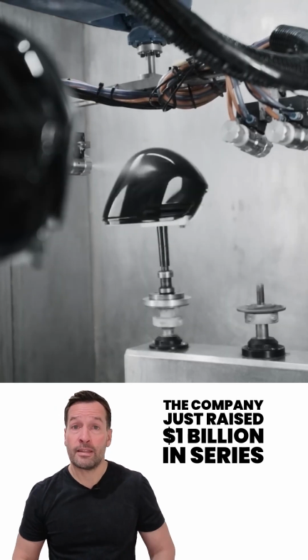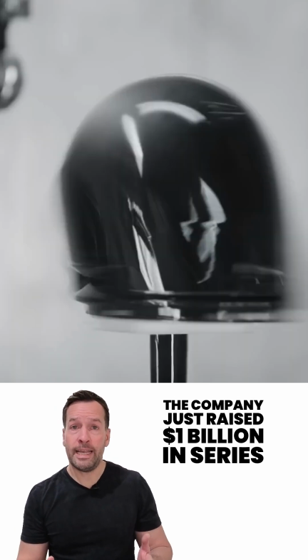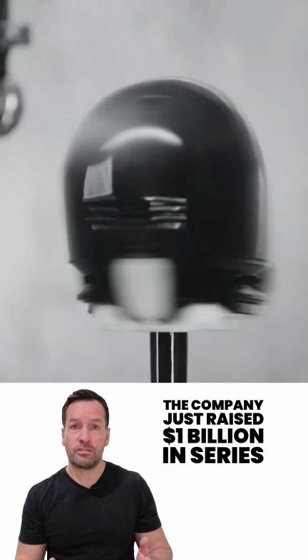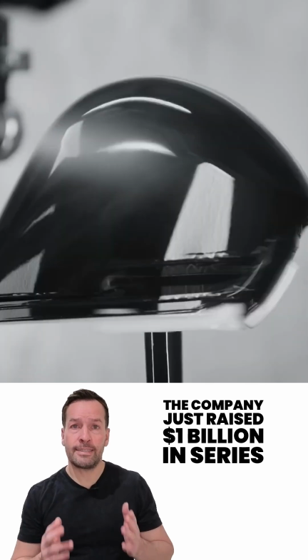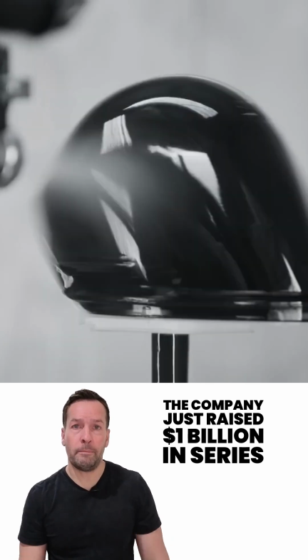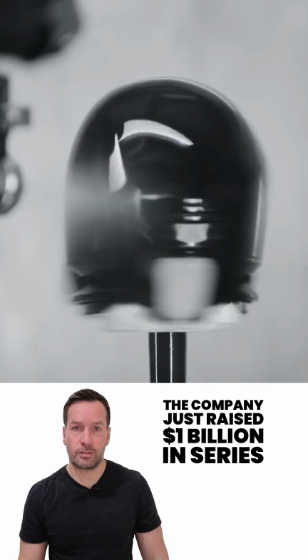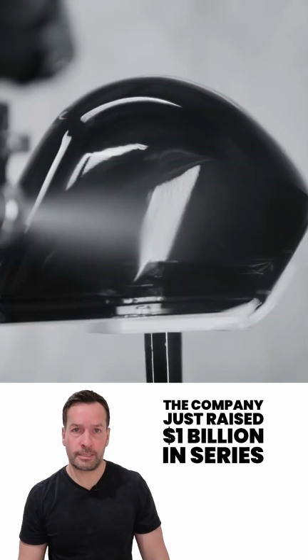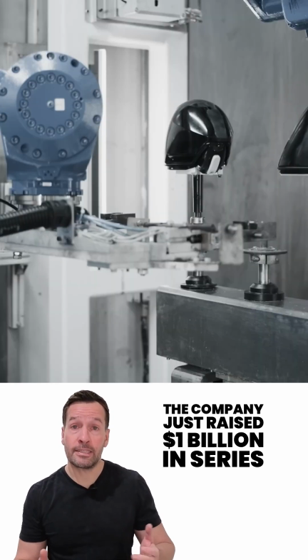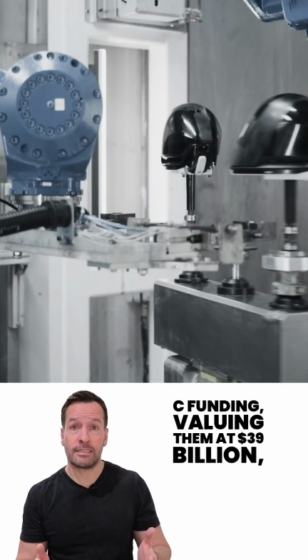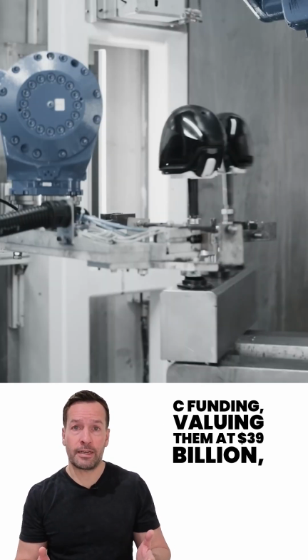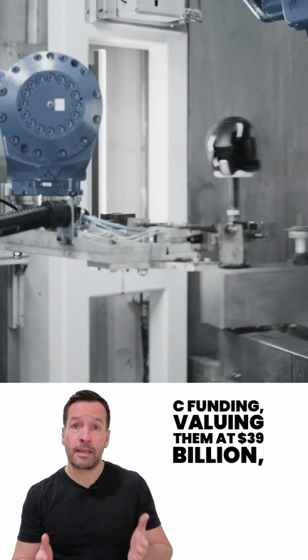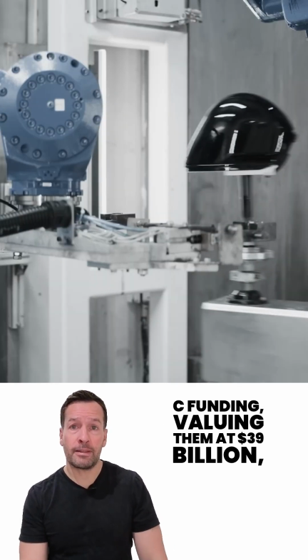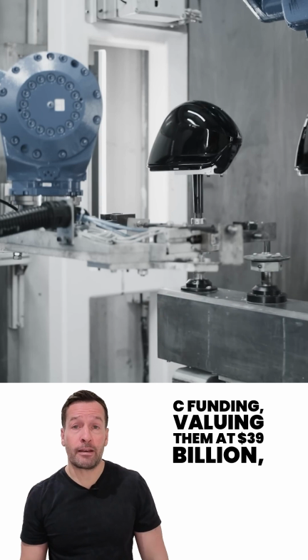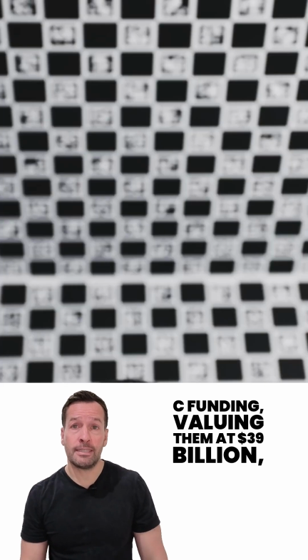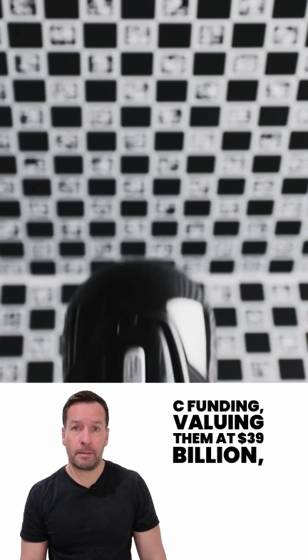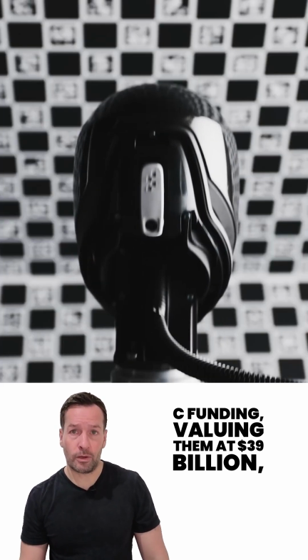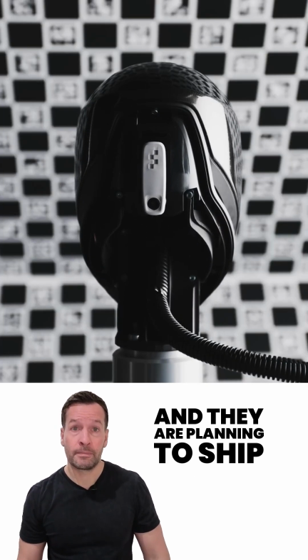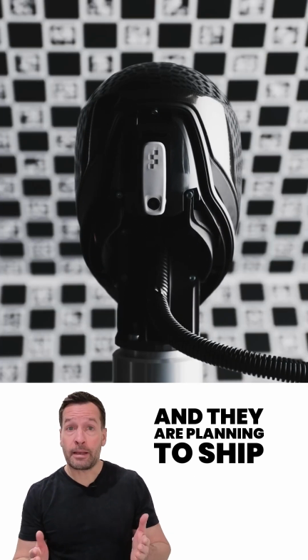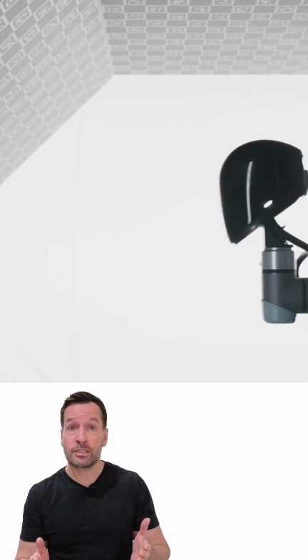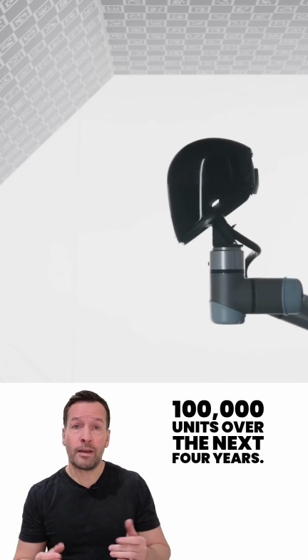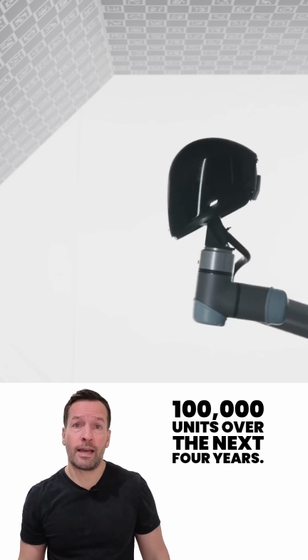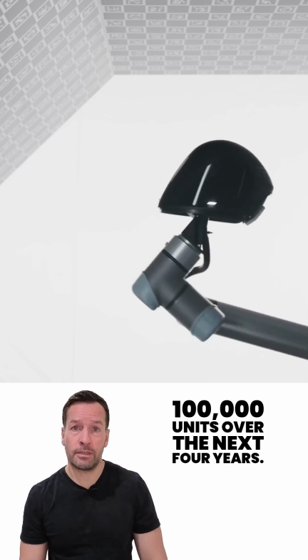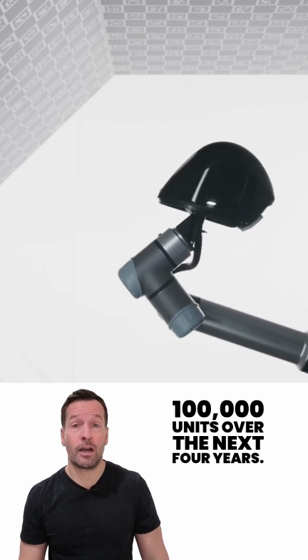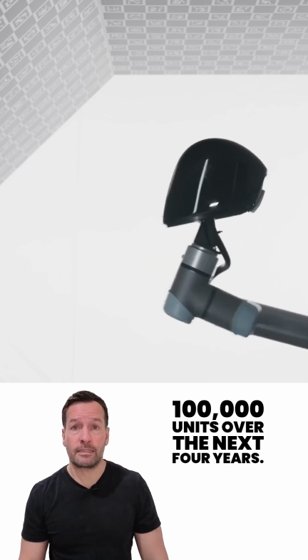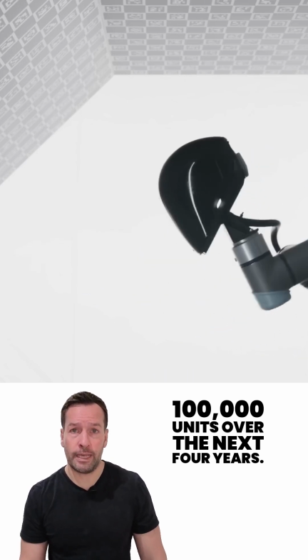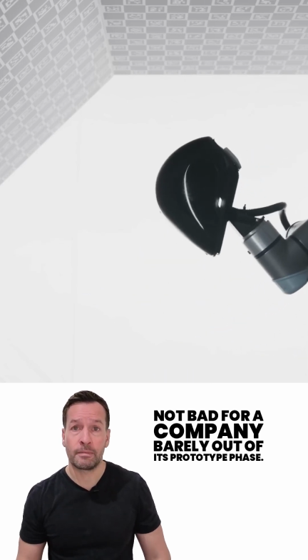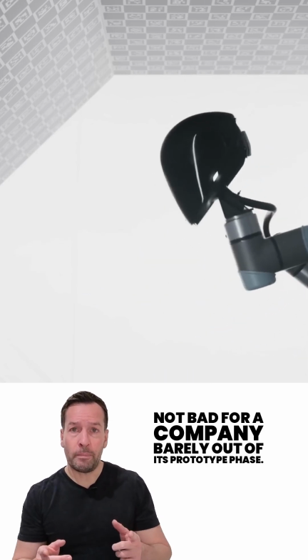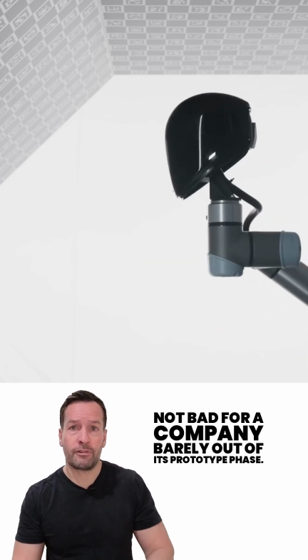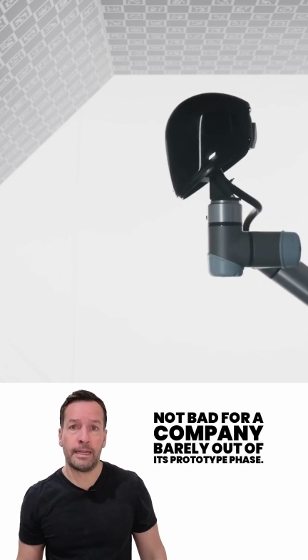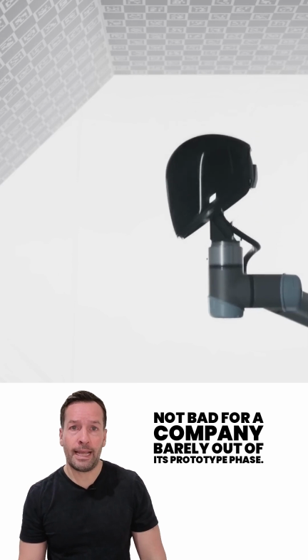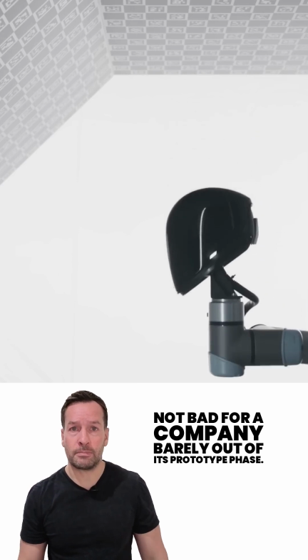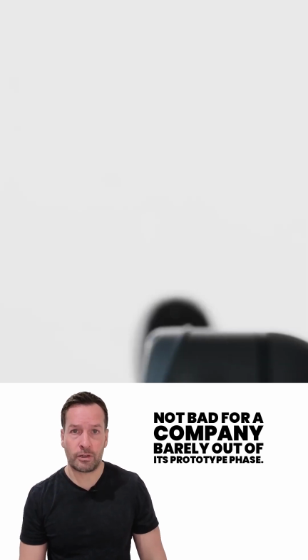The company just raised $1 billion in Series C funding, valuing them at $39 billion, and they are planning to ship 100,000 units over the next four years. Not bad for a company barely out of its prototype phase.